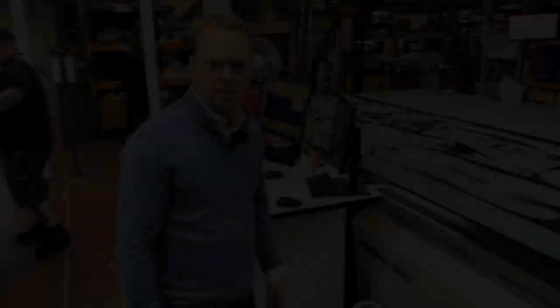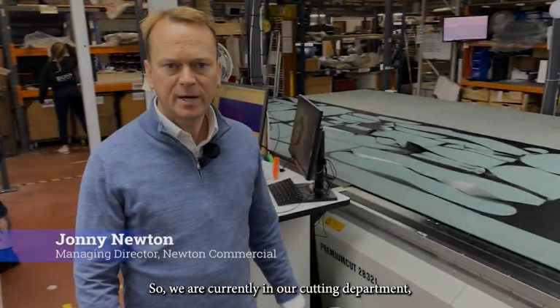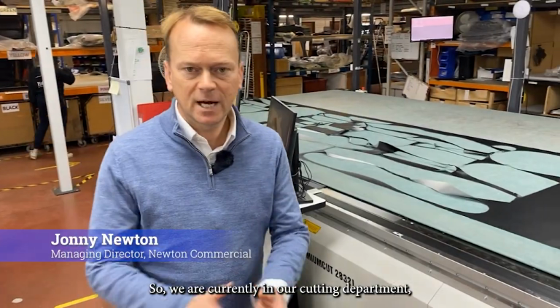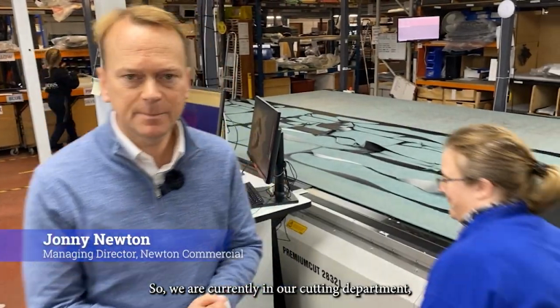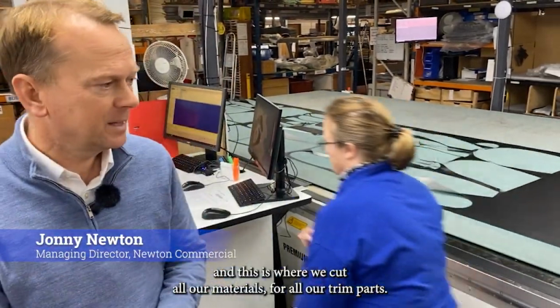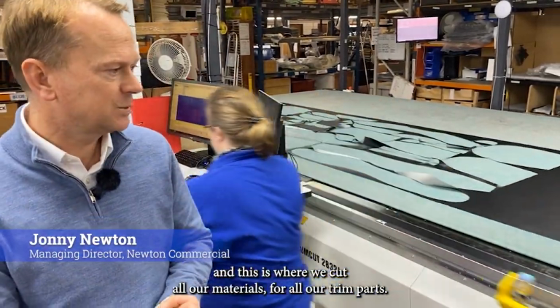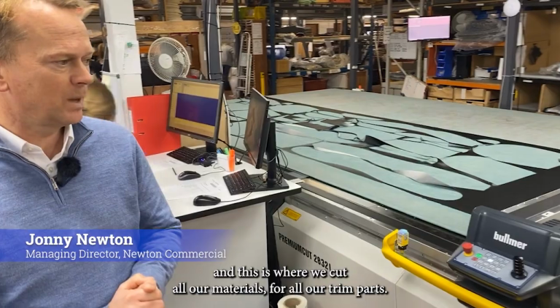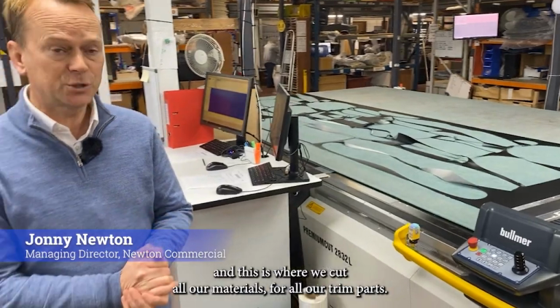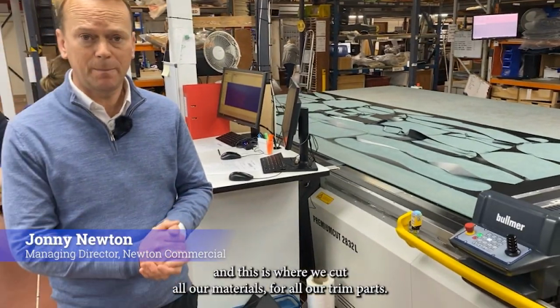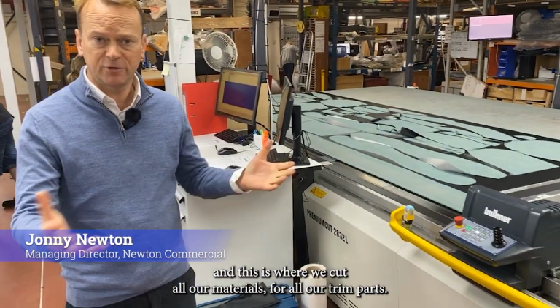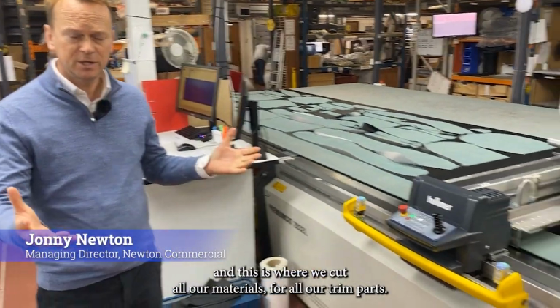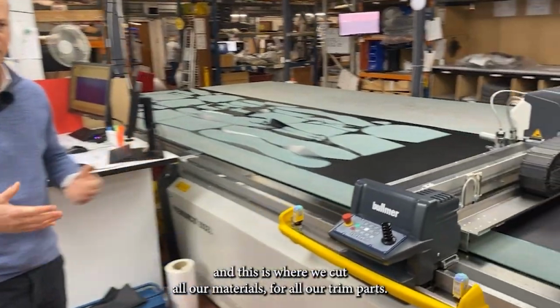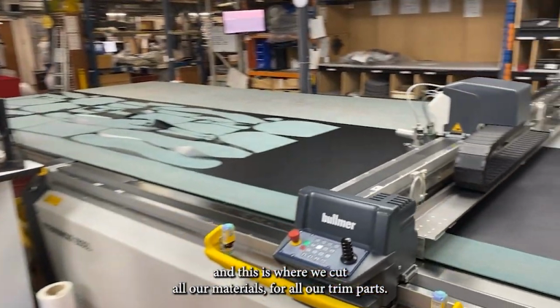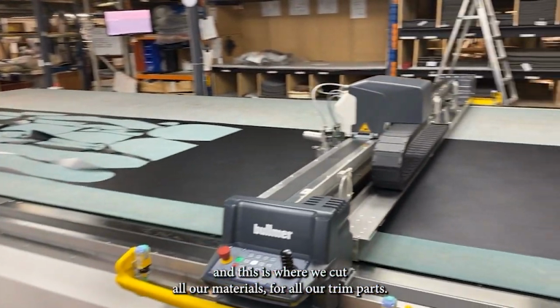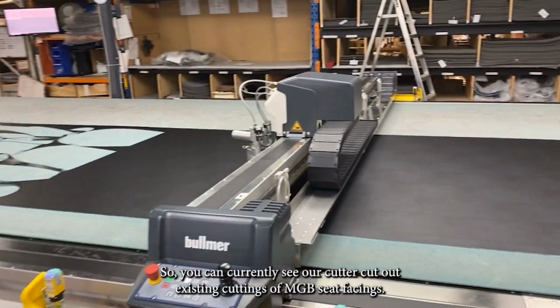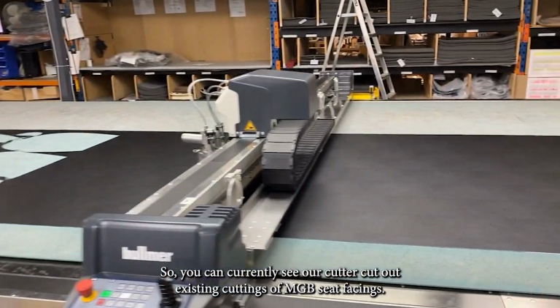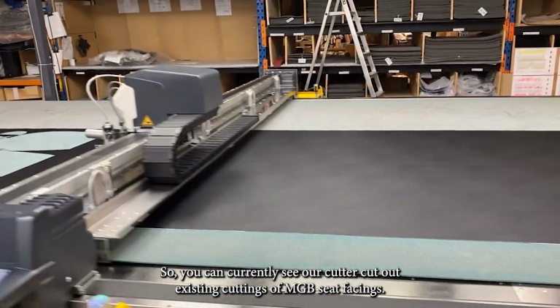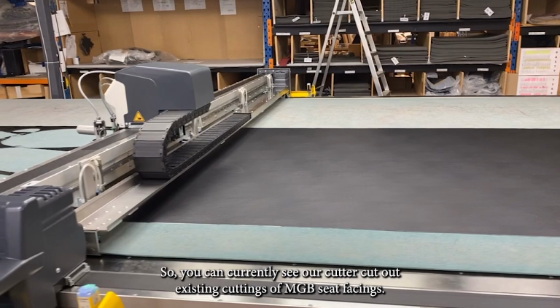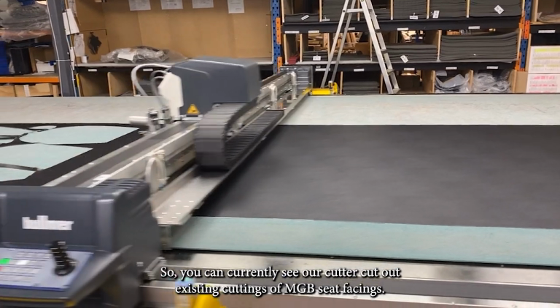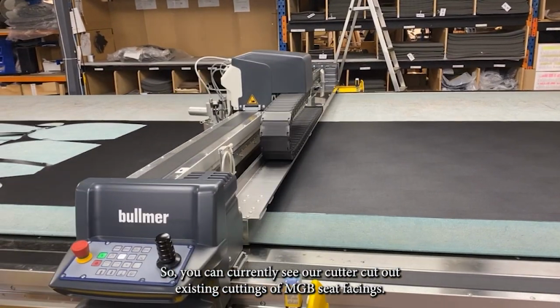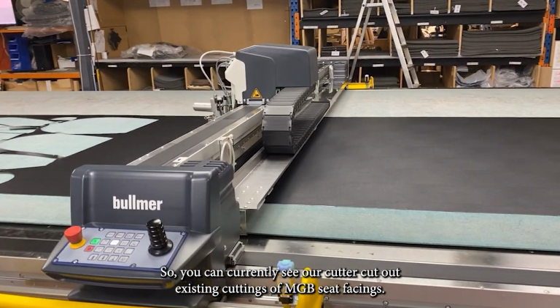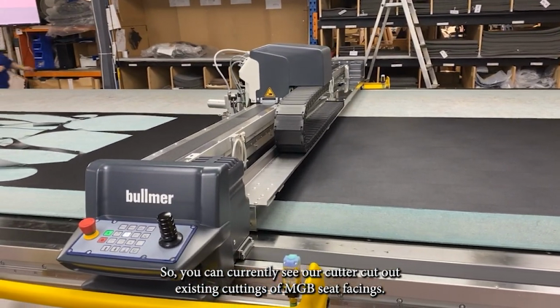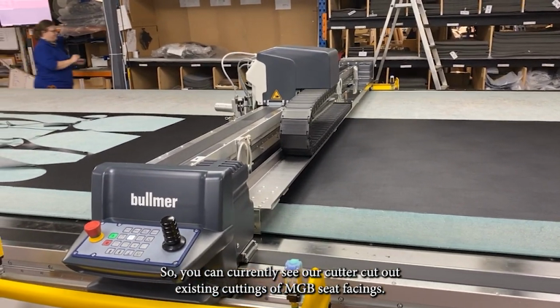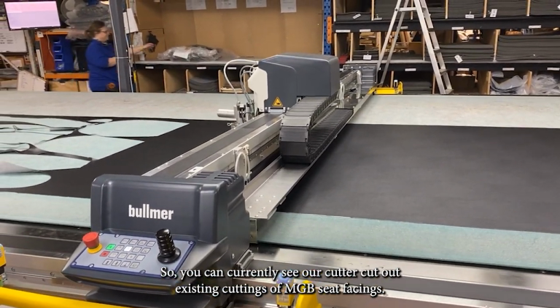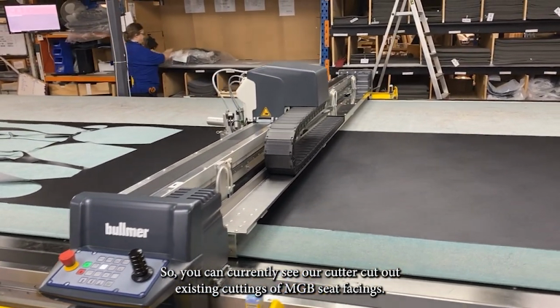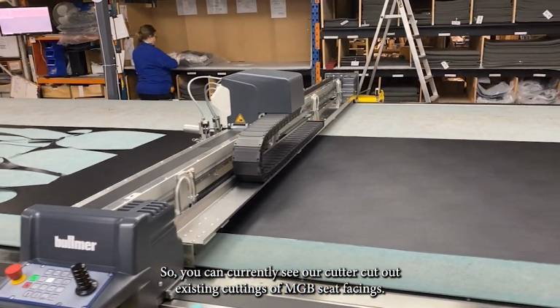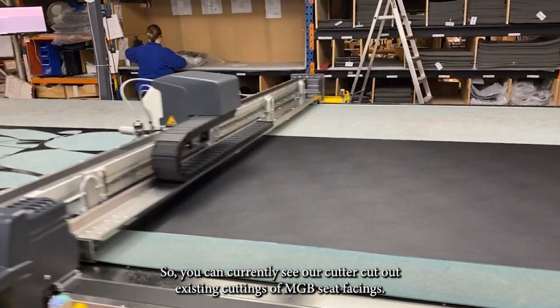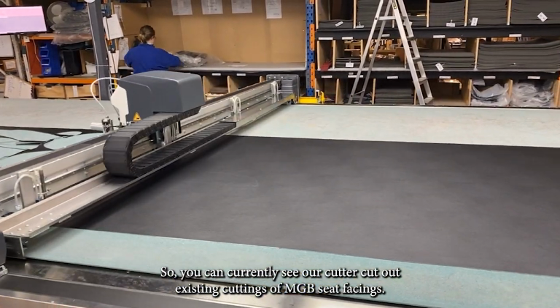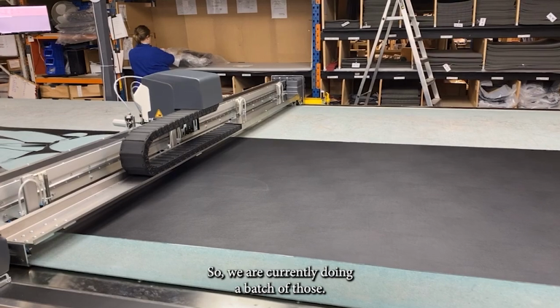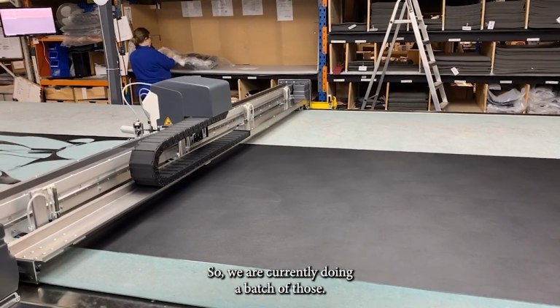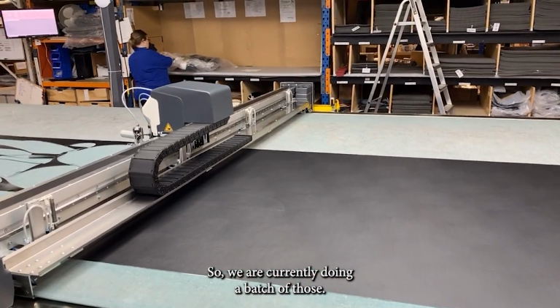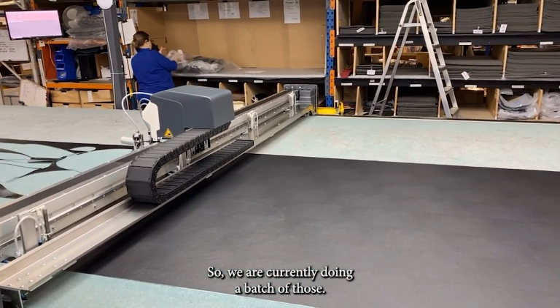We're currently in our cutting department and this is where we cut all our materials for all our trim parts. You can currently see our cutter cutting into MGB seat pieces, and we're currently doing a batch of those.